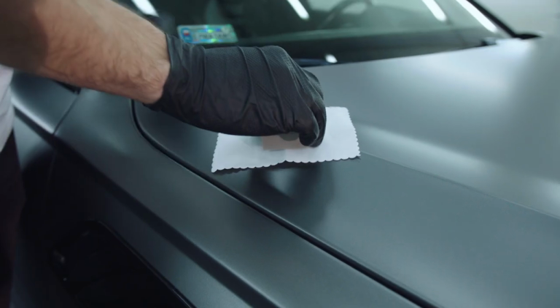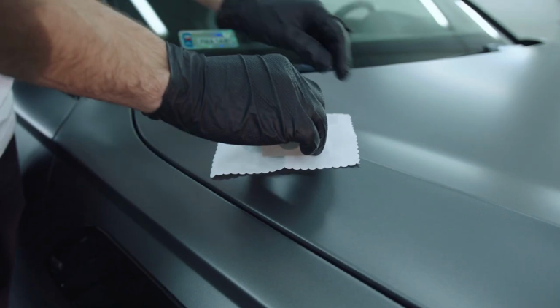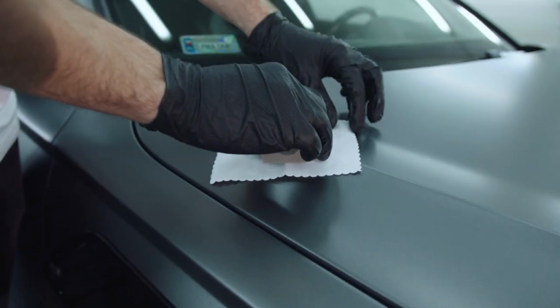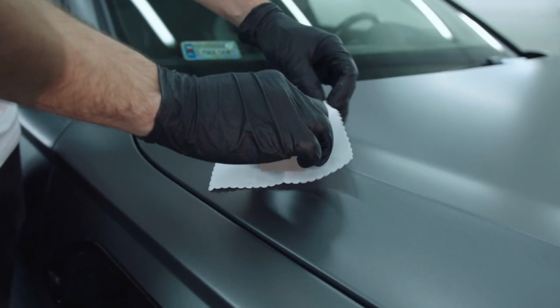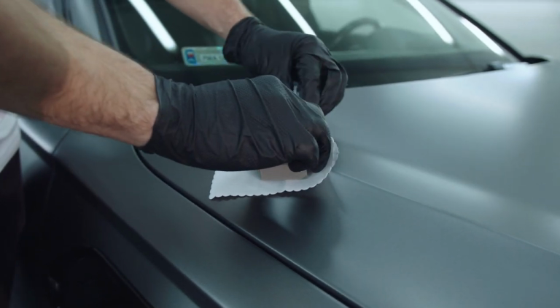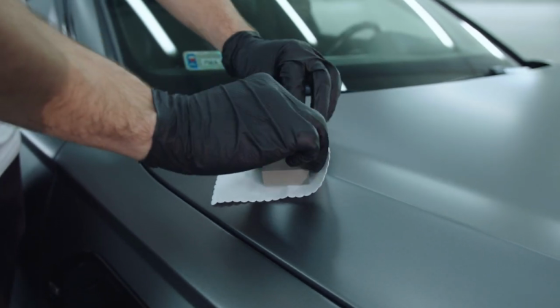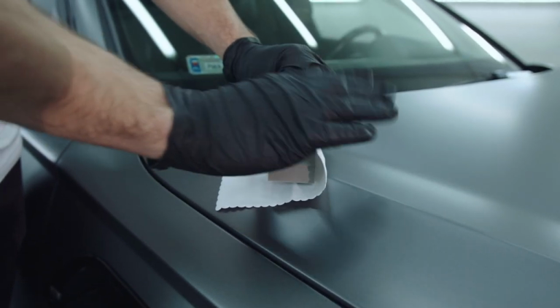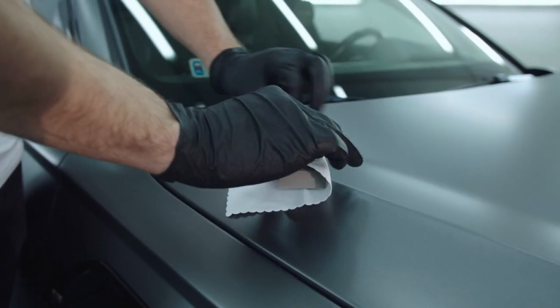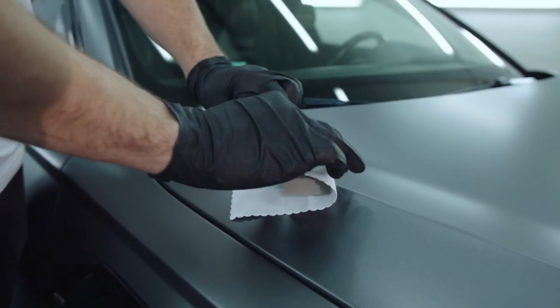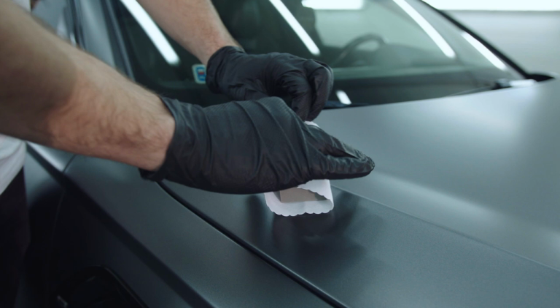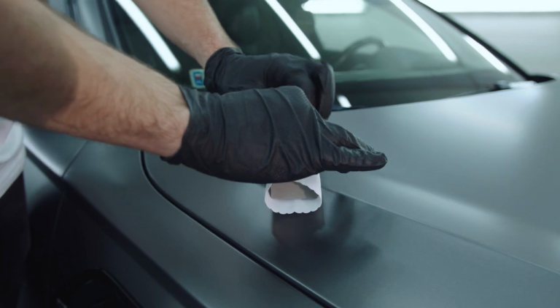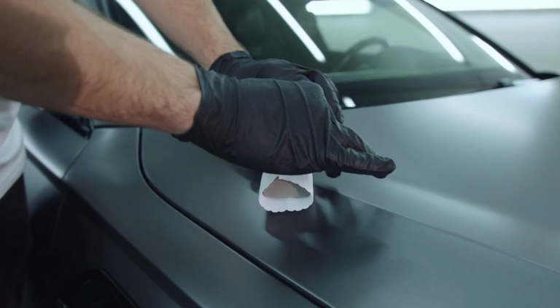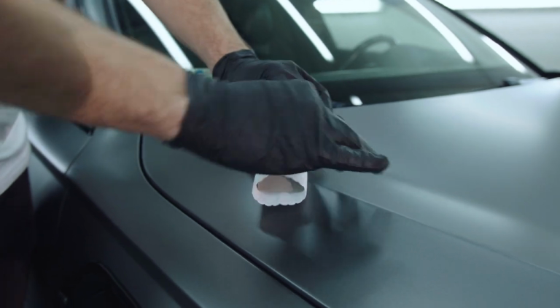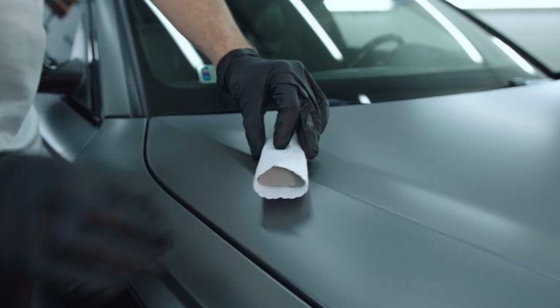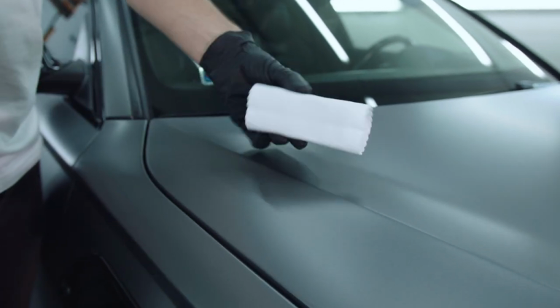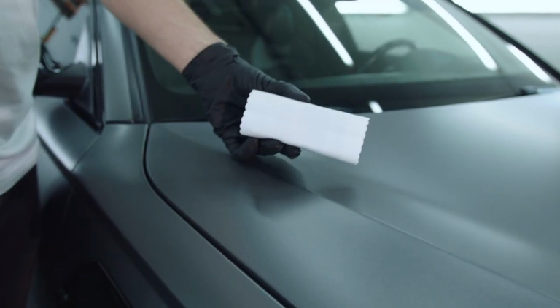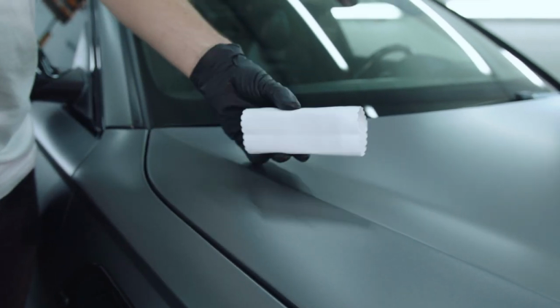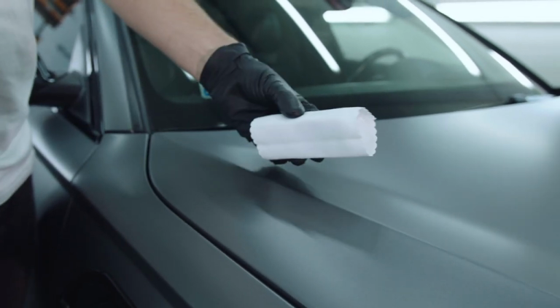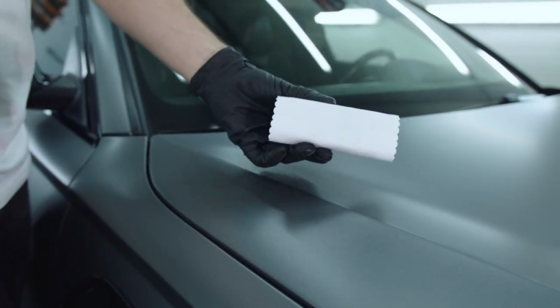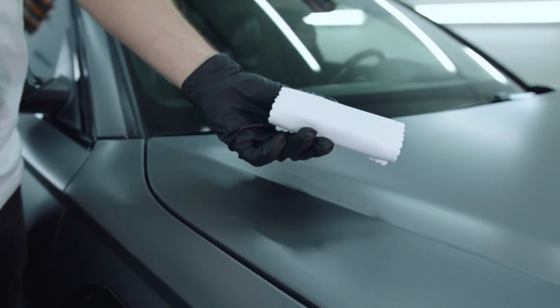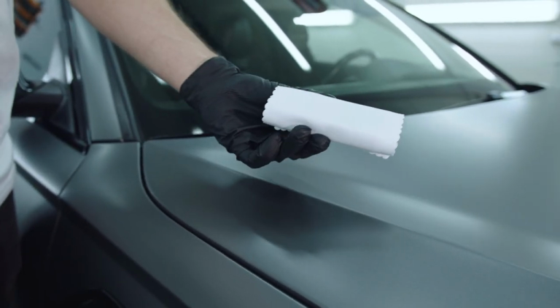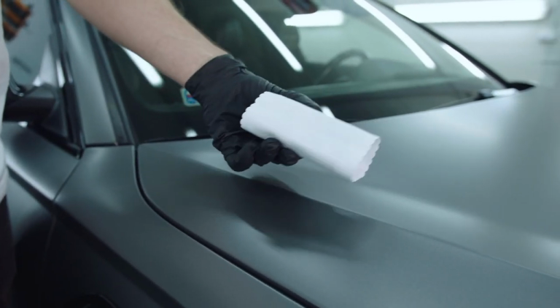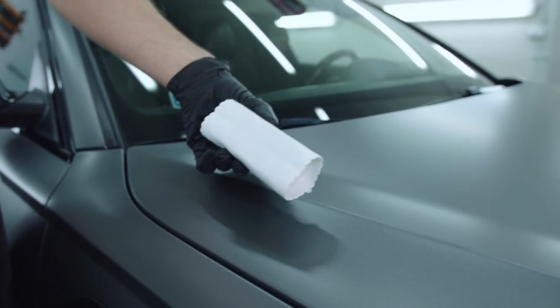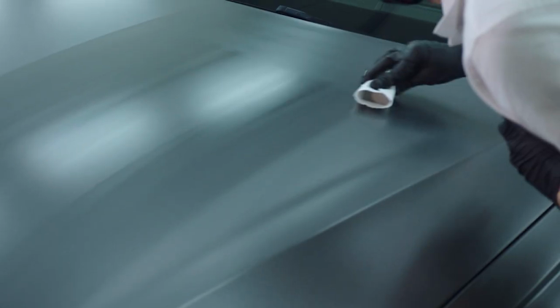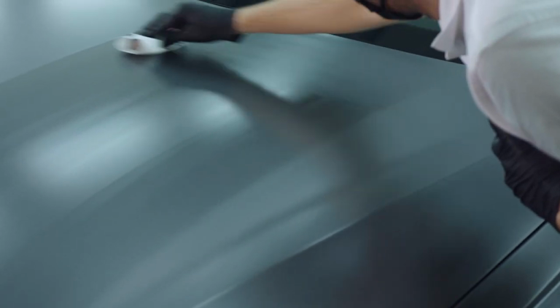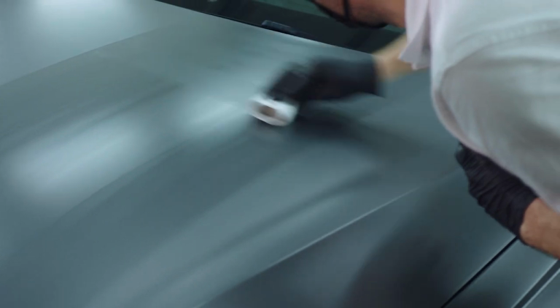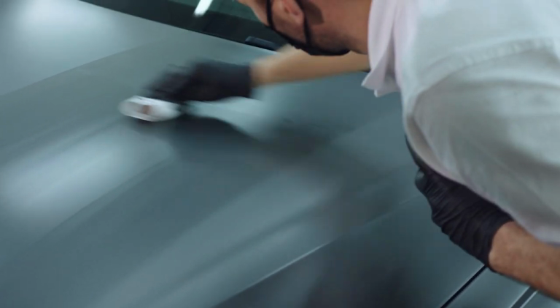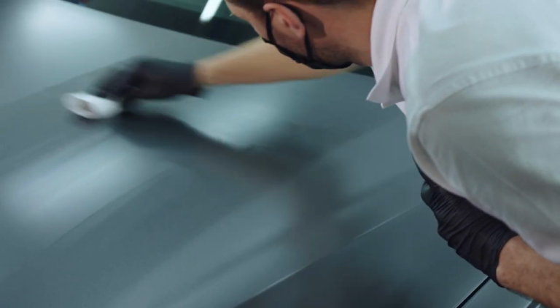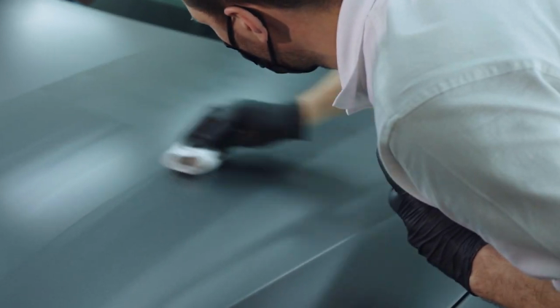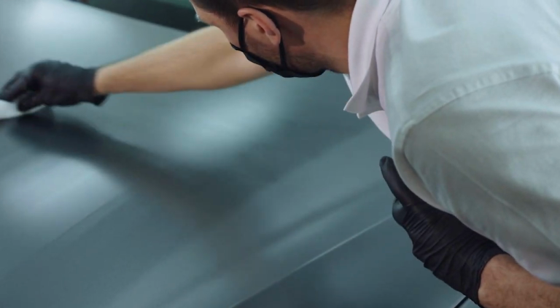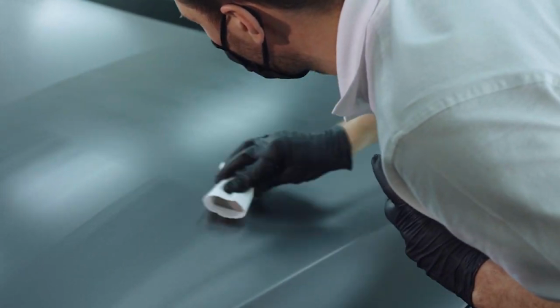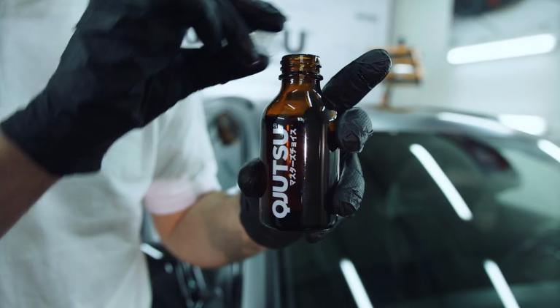First, prepare the included pad by wrapping it with the cloth. Make sure that it adheres evenly — it will later guarantee even spreading of the coating.